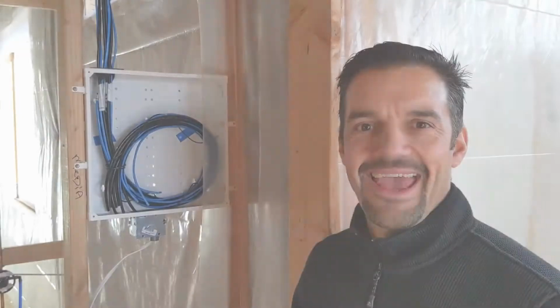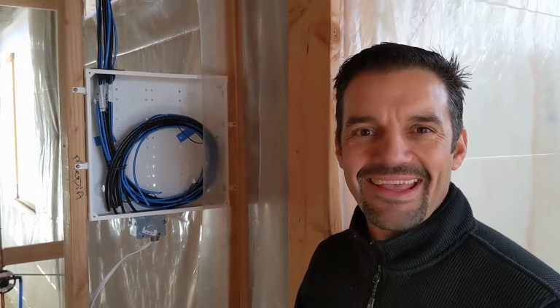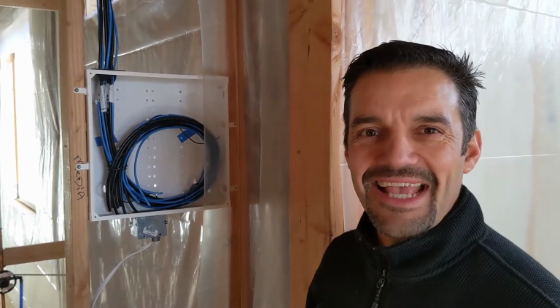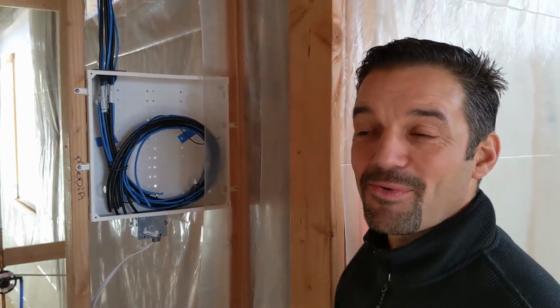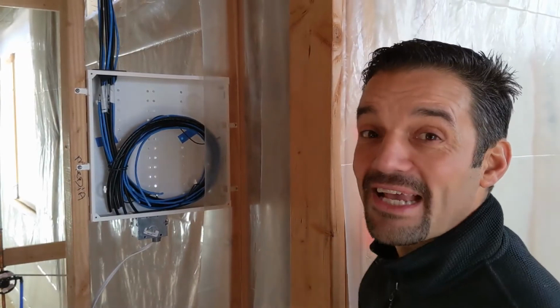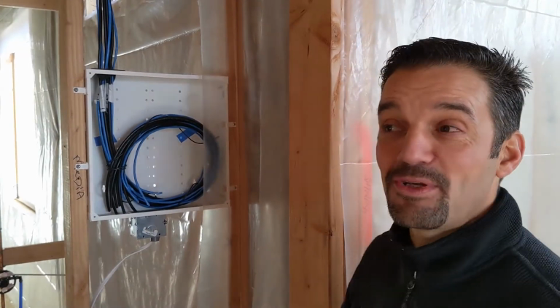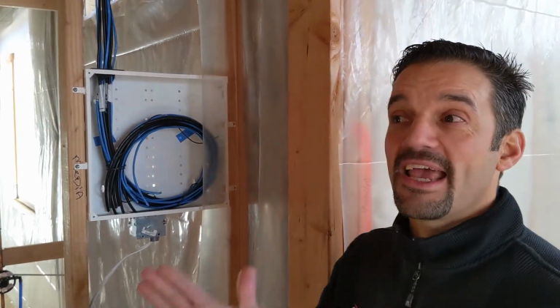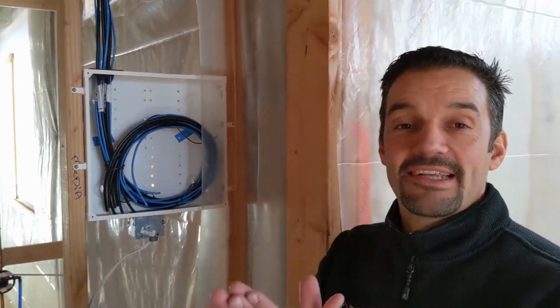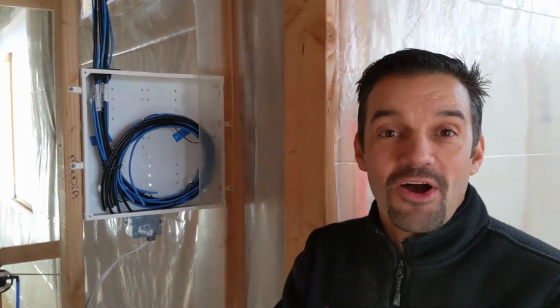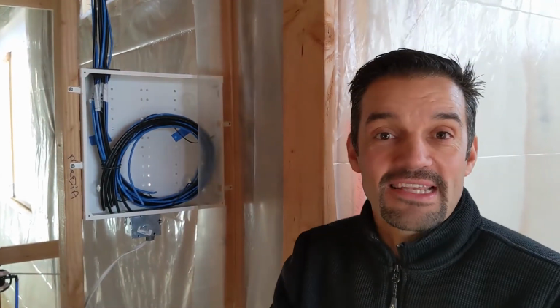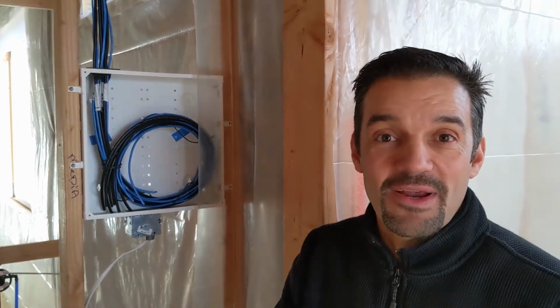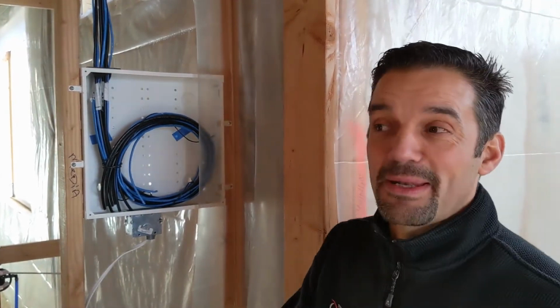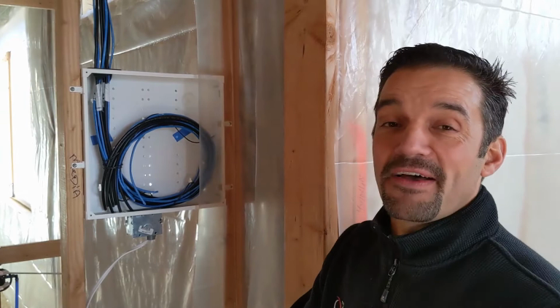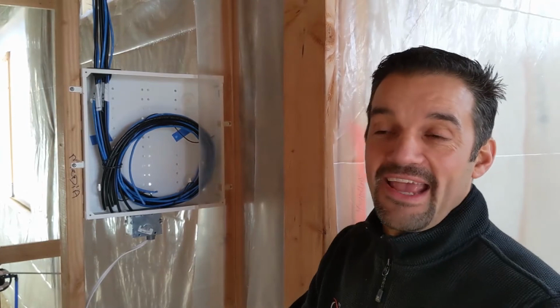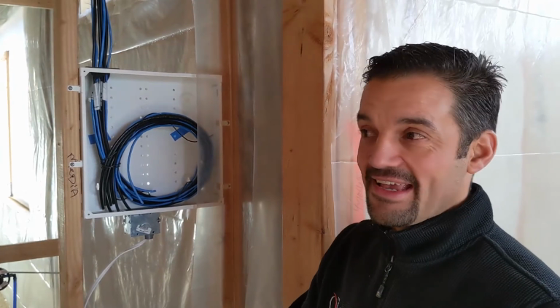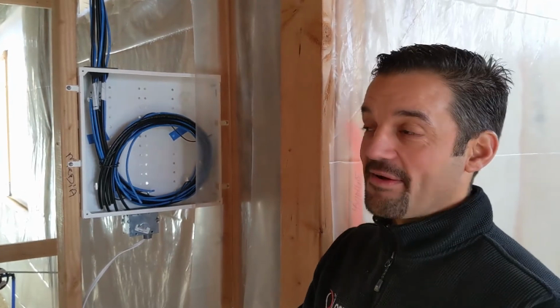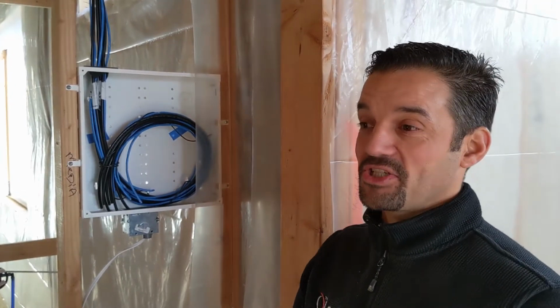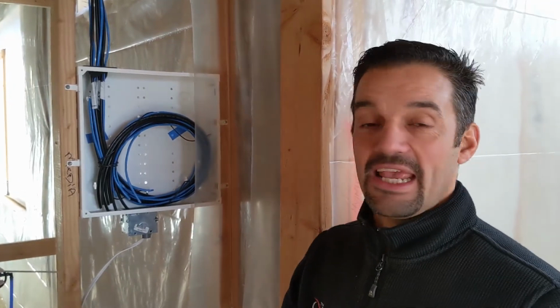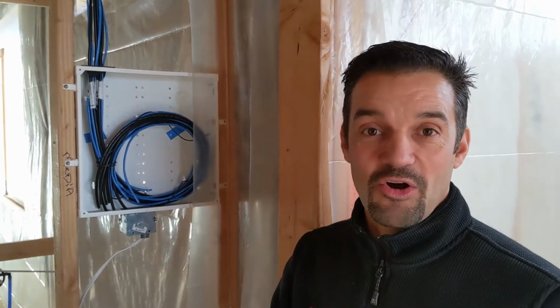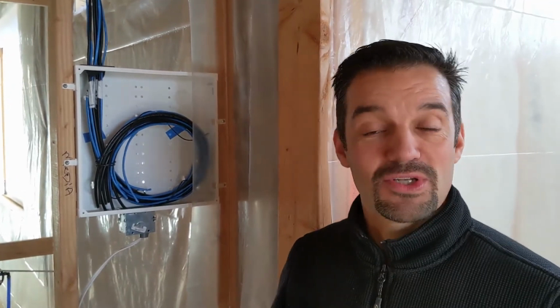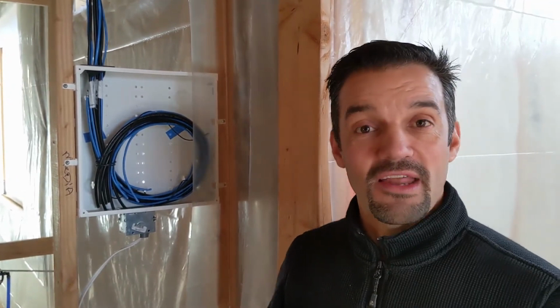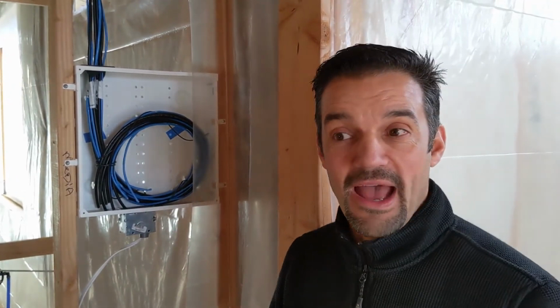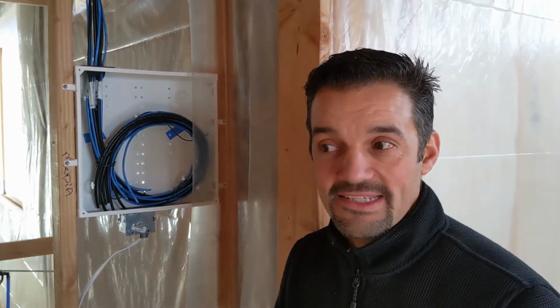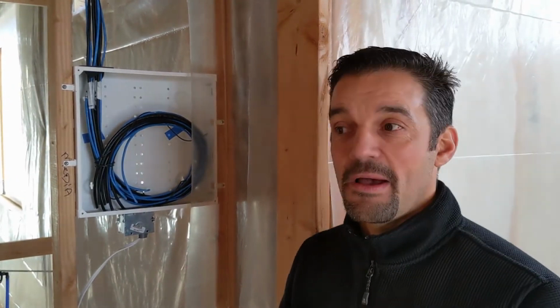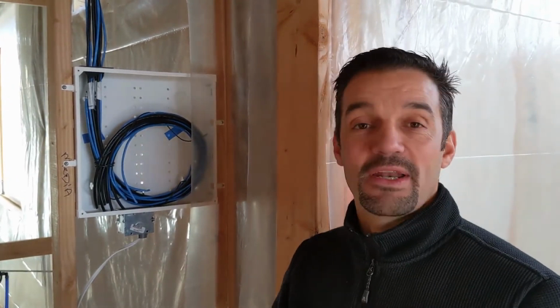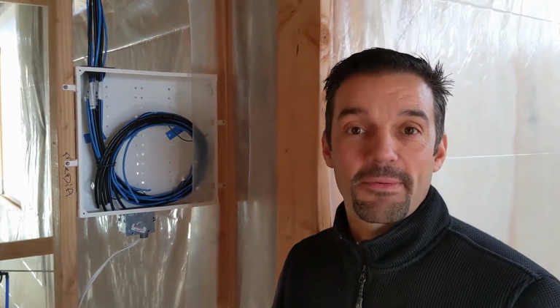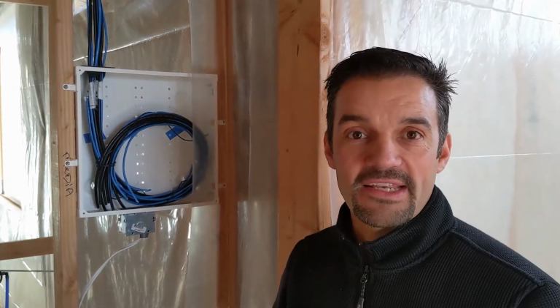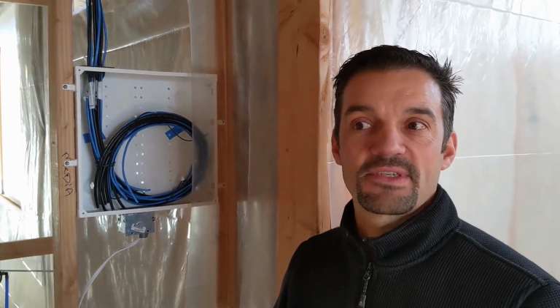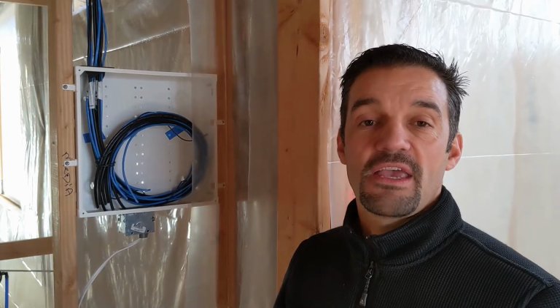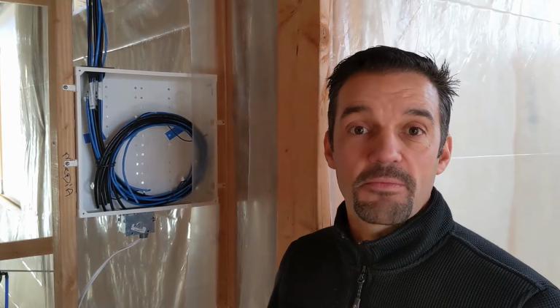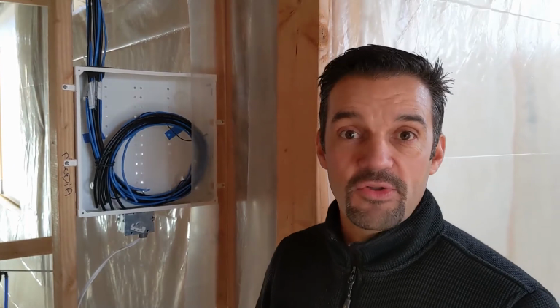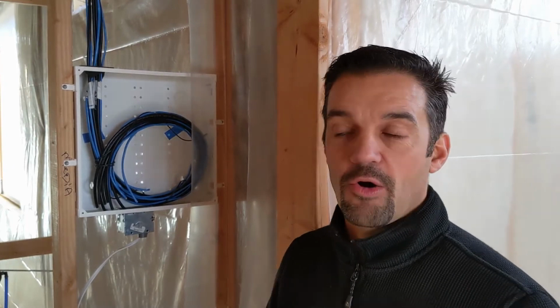Hey, this is Eric with your Tech Tip Tuesday. Today we're on site and we're going to have a little bit of fun. Today we're actually in a home that was not done by us, but wanted to give you a couple tech tips if you're building a home.